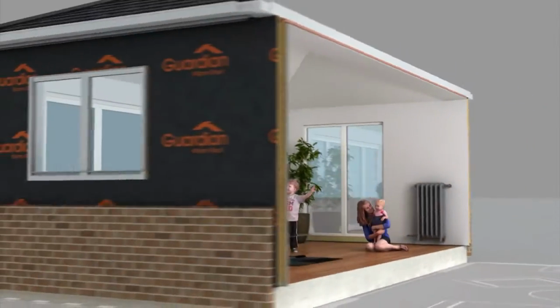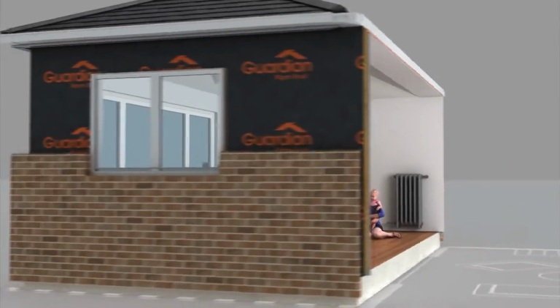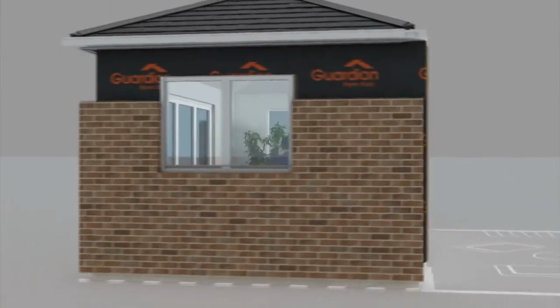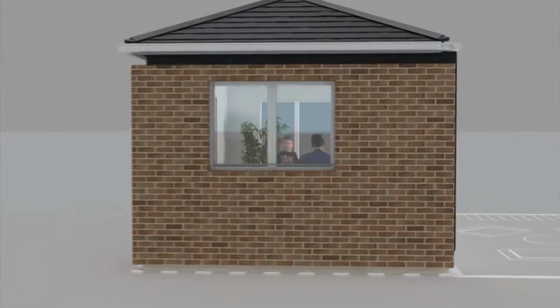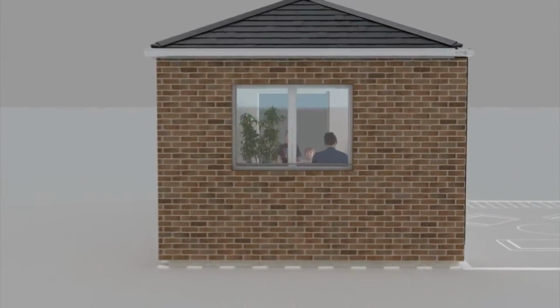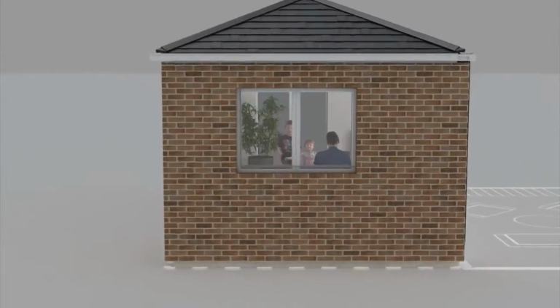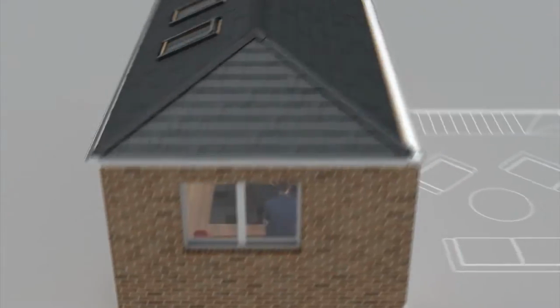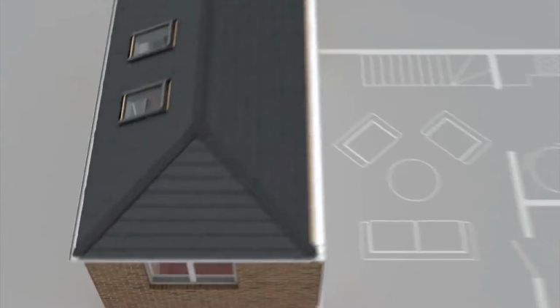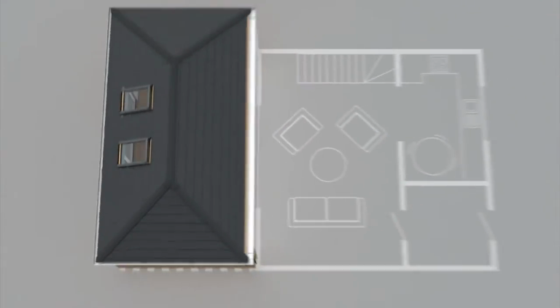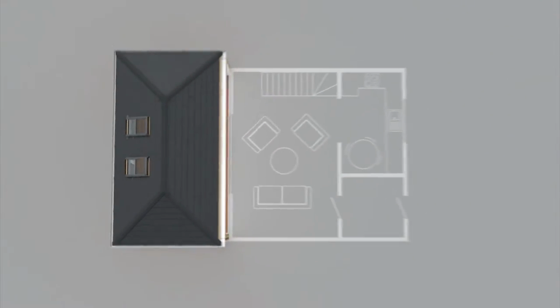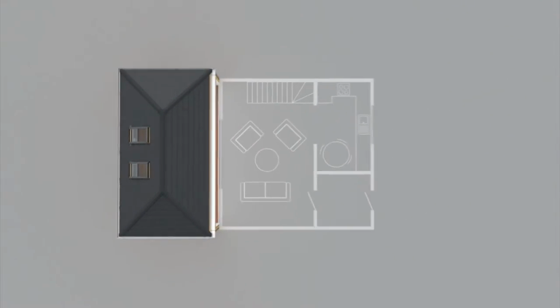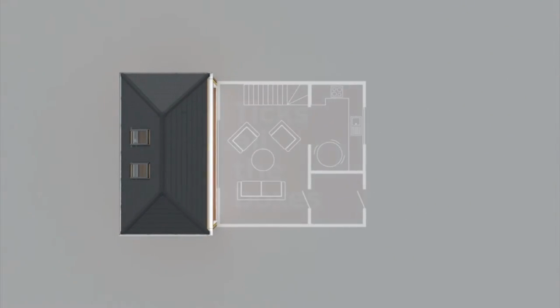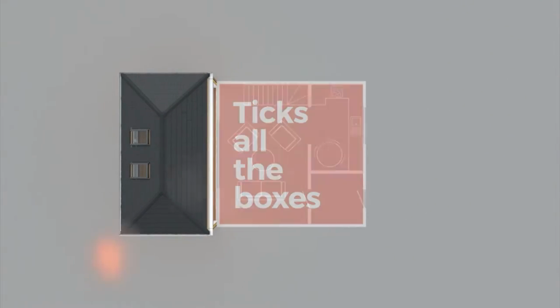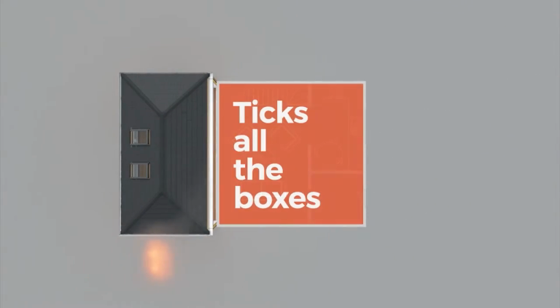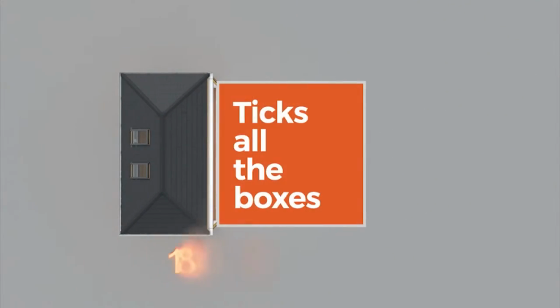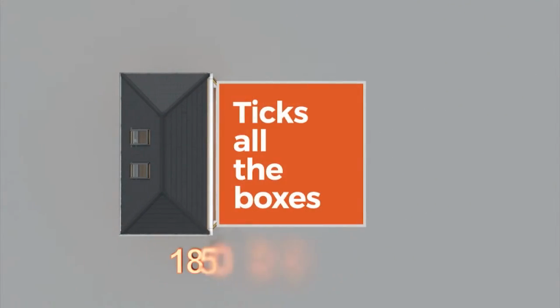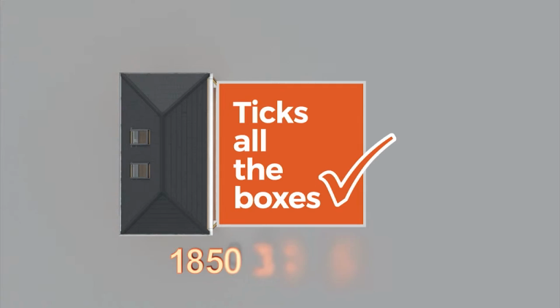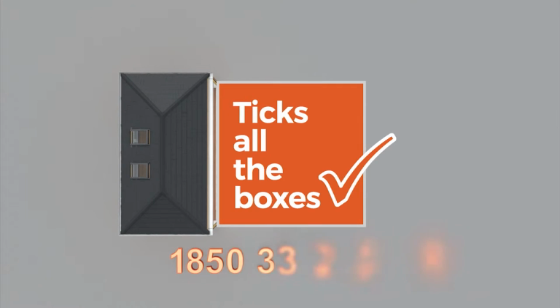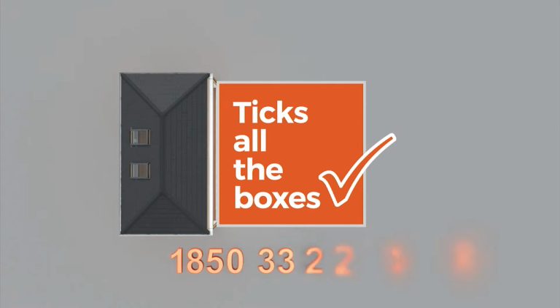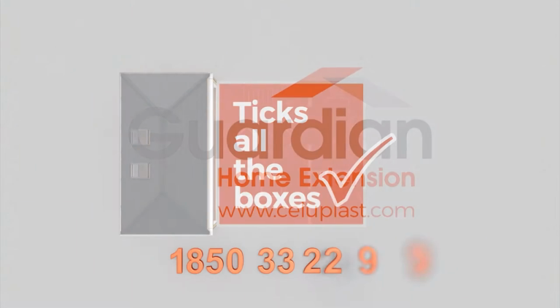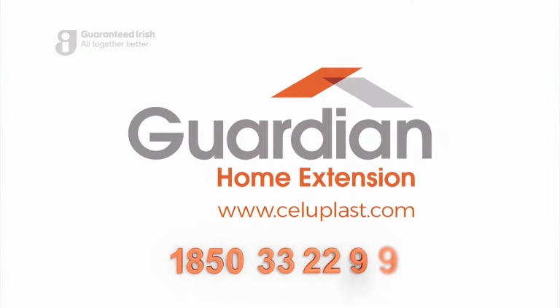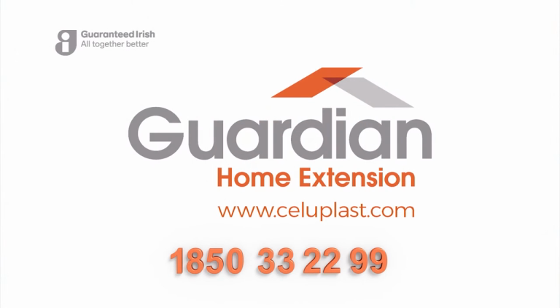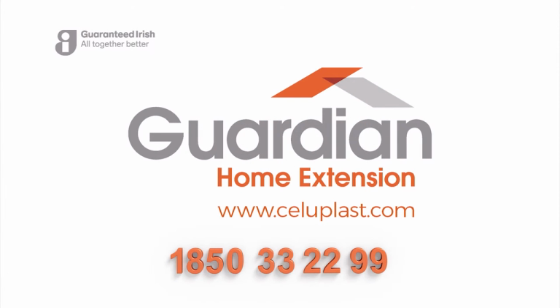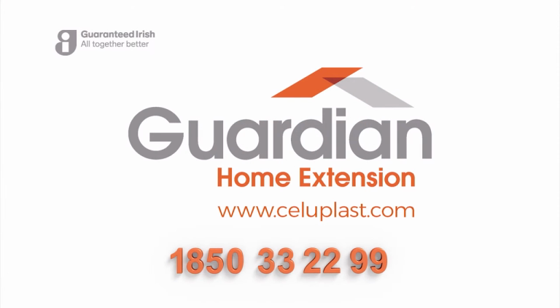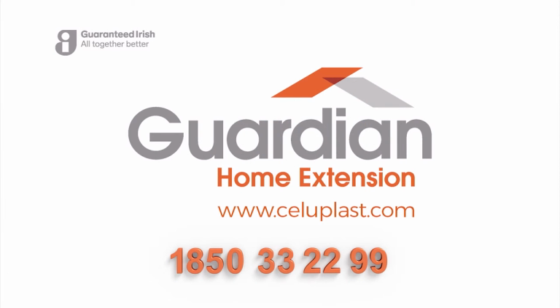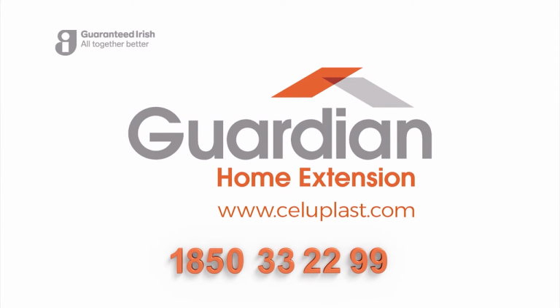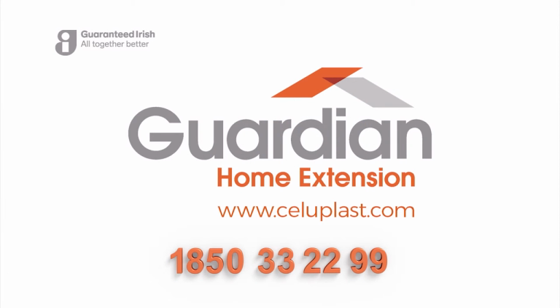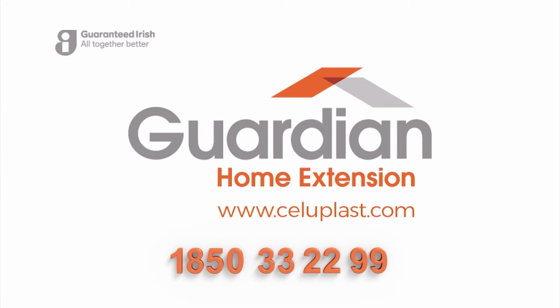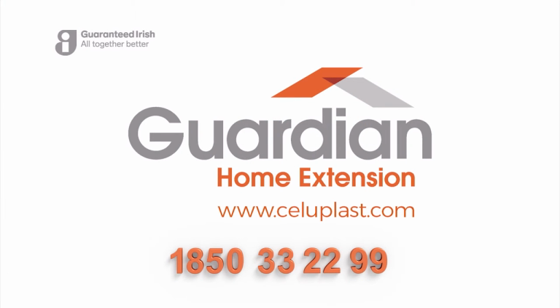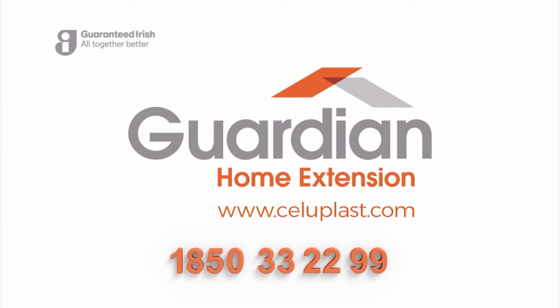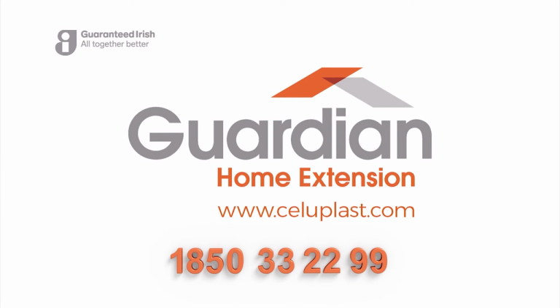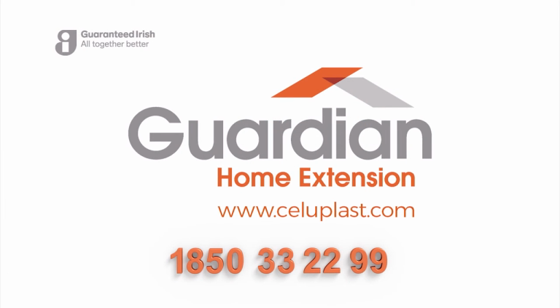So forget the usual 12 weeks building time — discover the Guardian Home Extension today. The affordable home extension that ticks all the boxes.